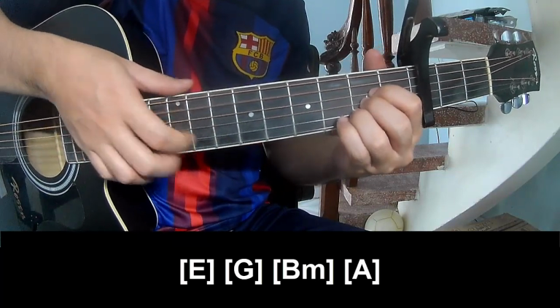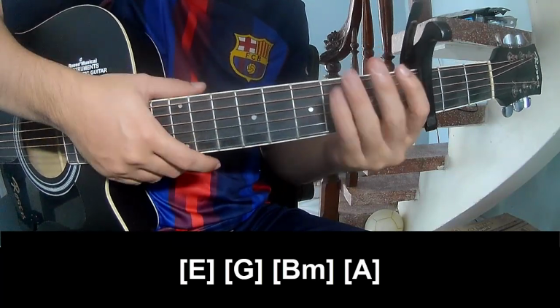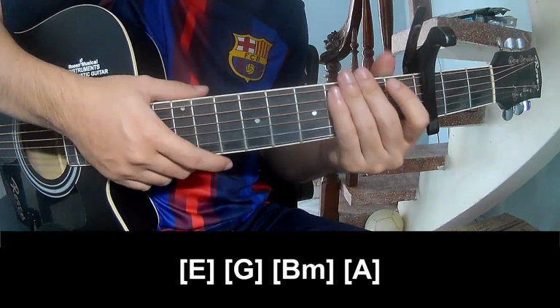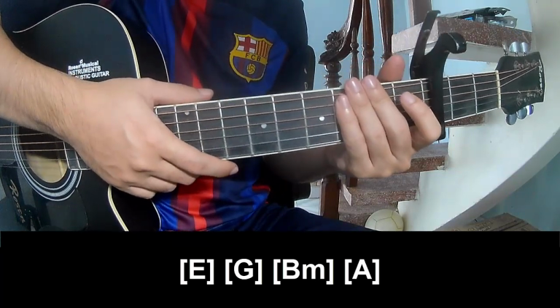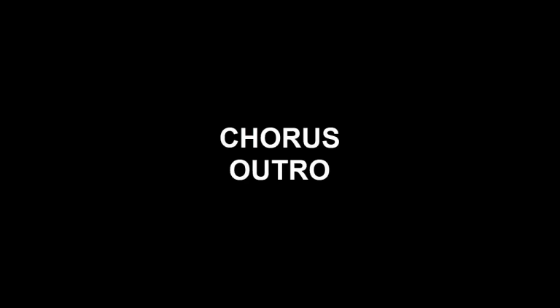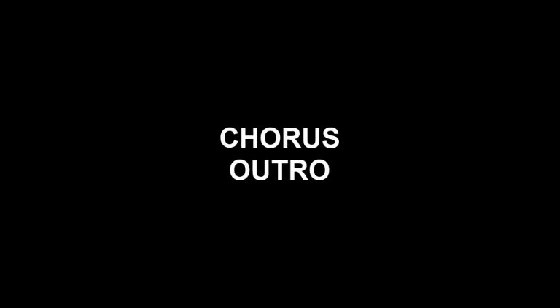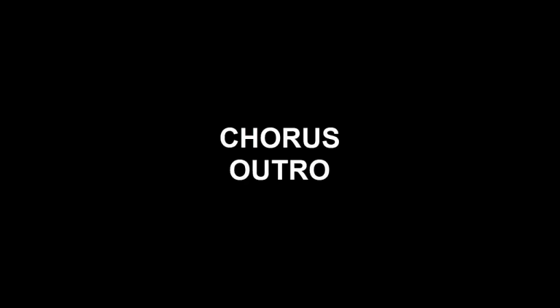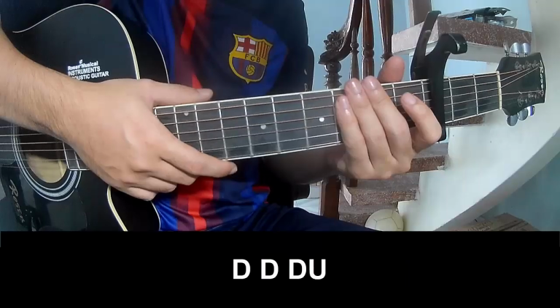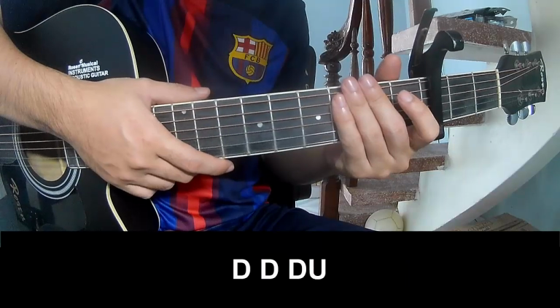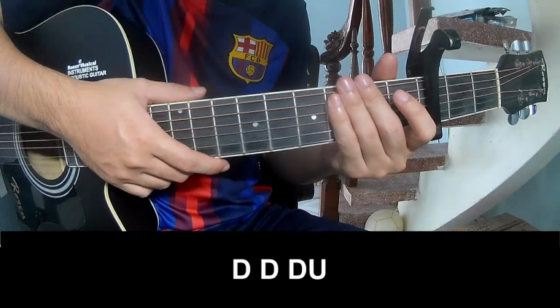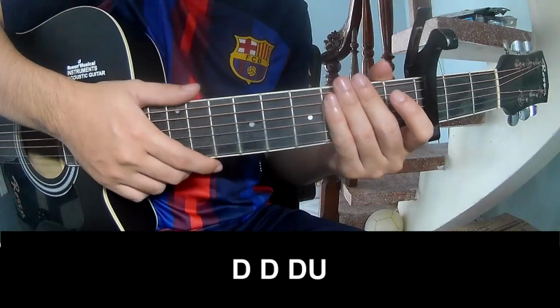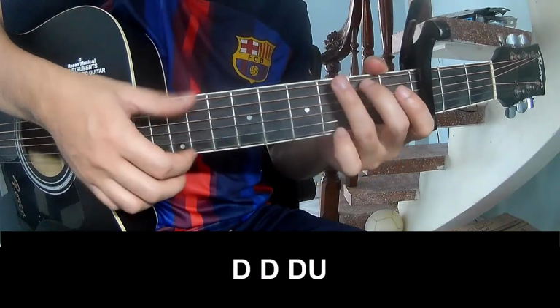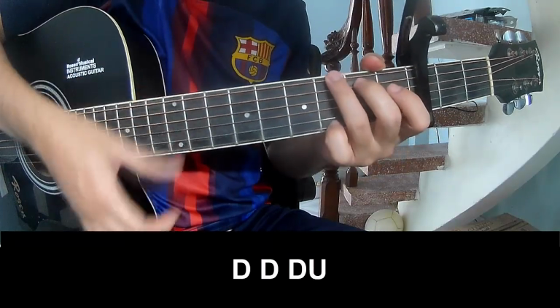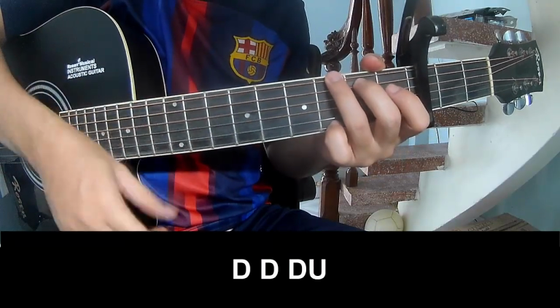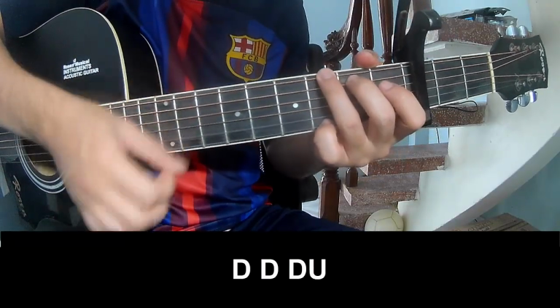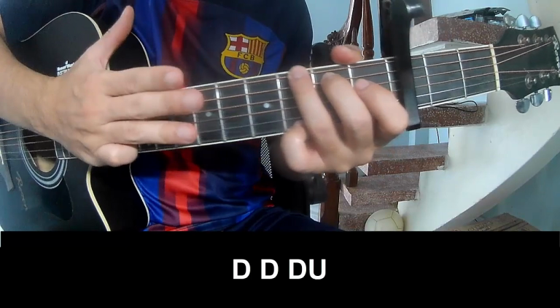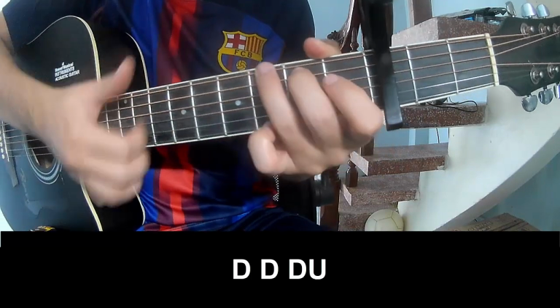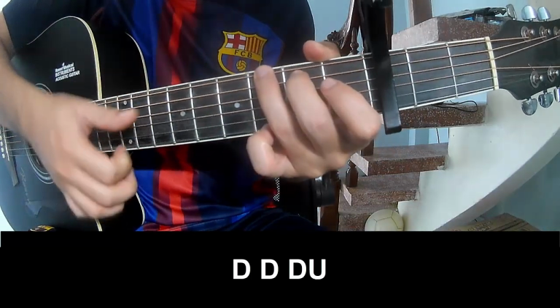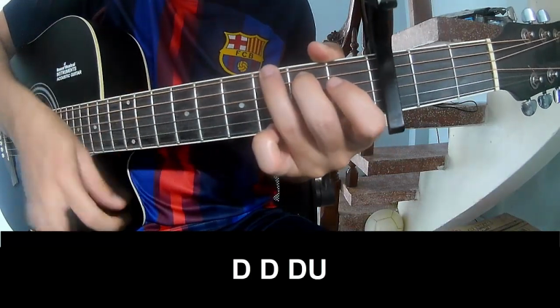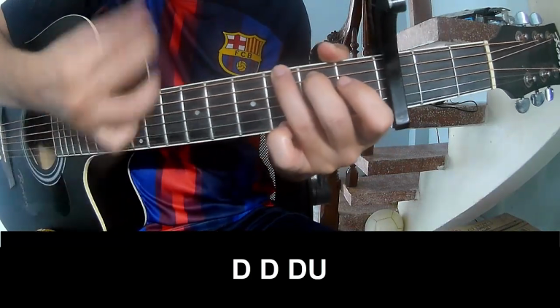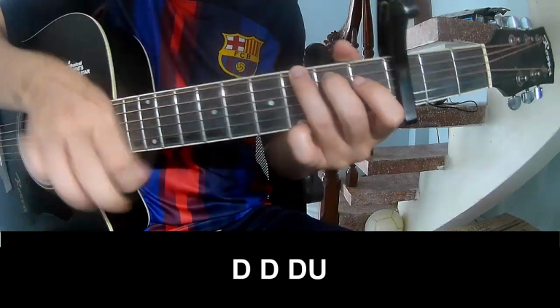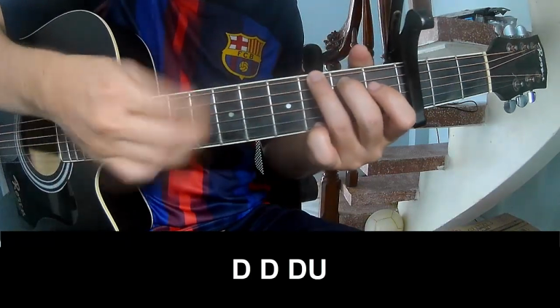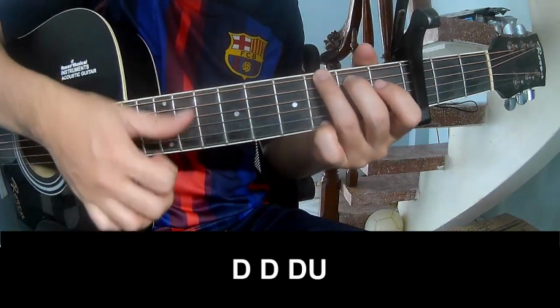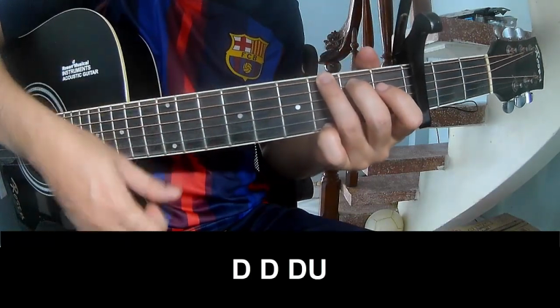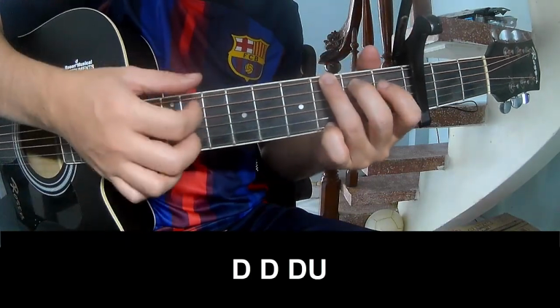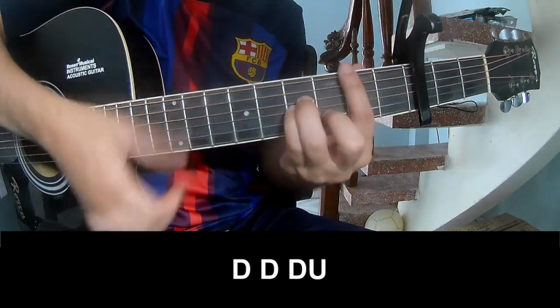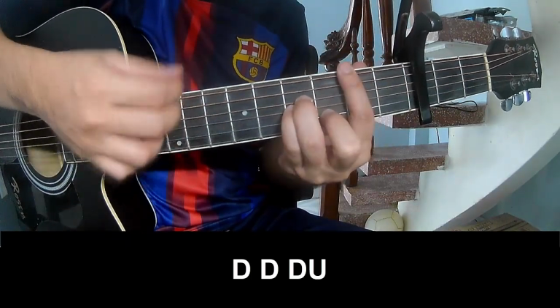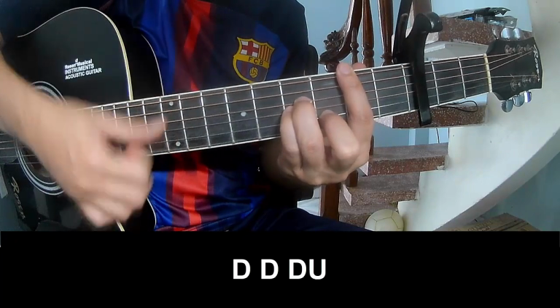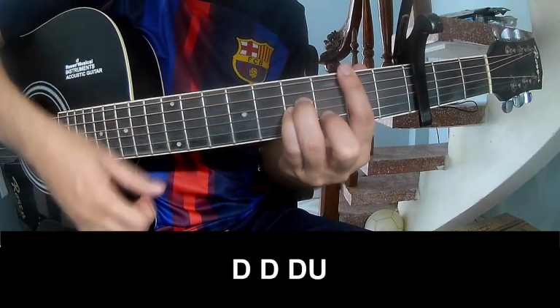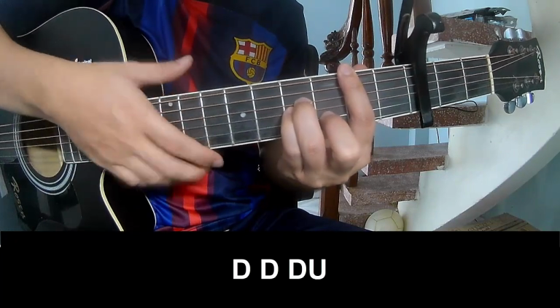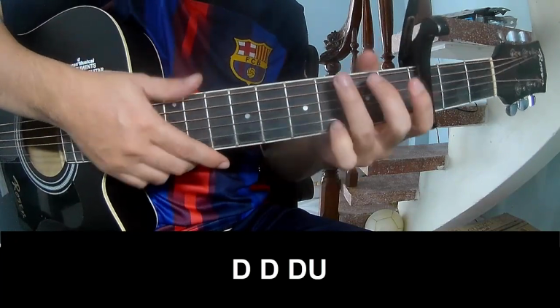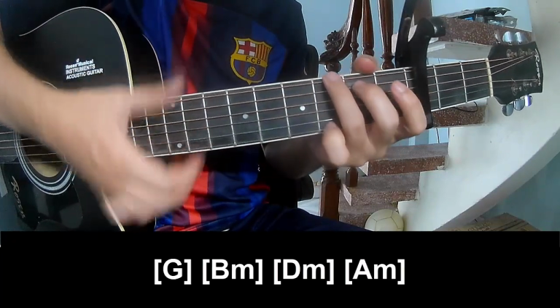This song uses the same way for the track. For the chorus and outro, play down, down, up, up, down, down, down, then down, down, up, down, down, down, down, up, and play along G.